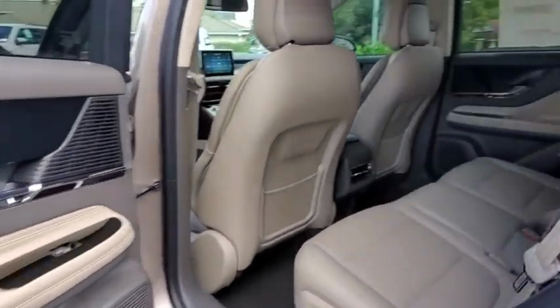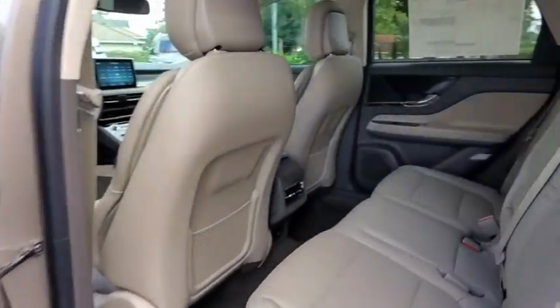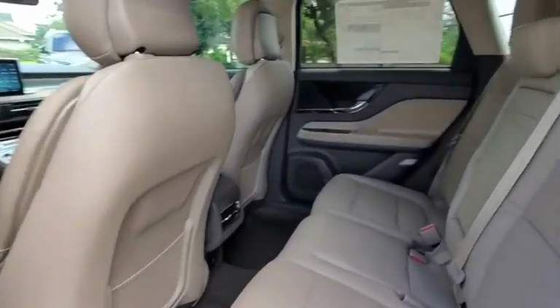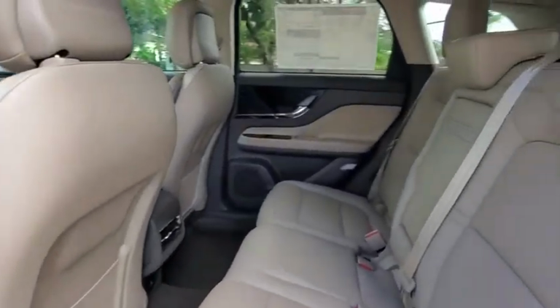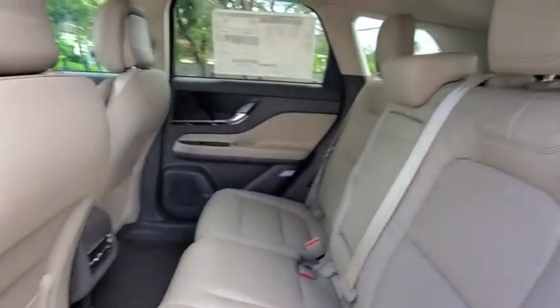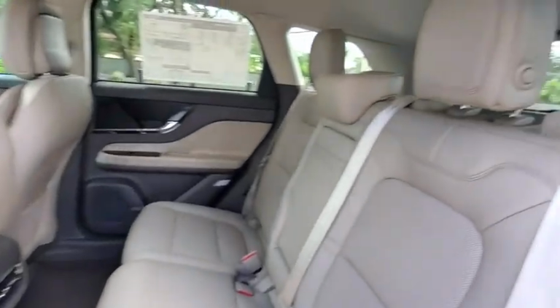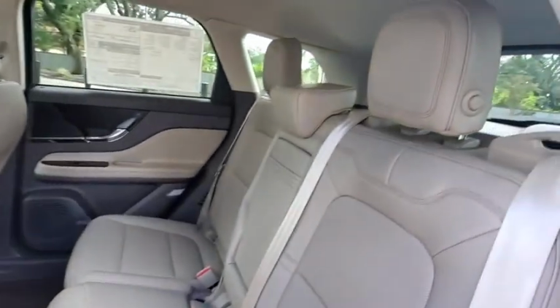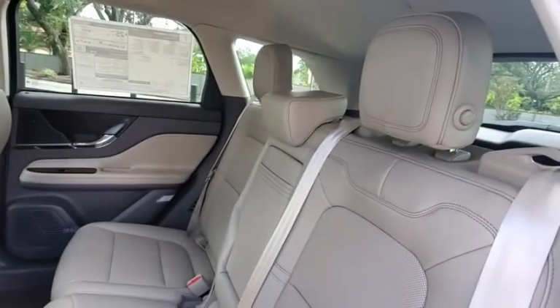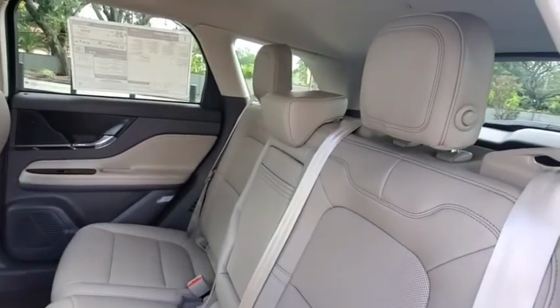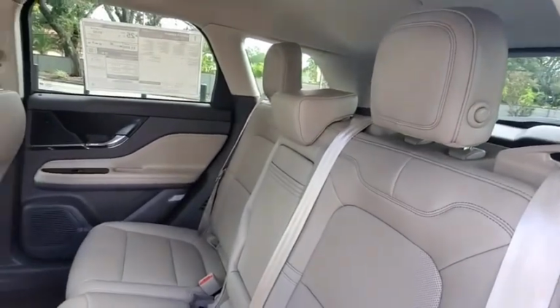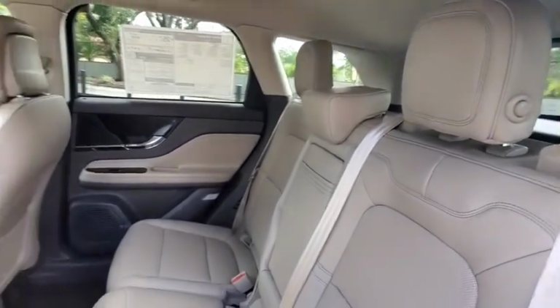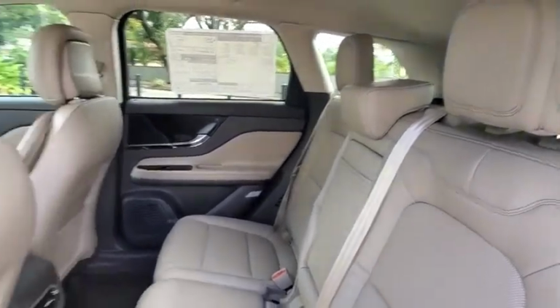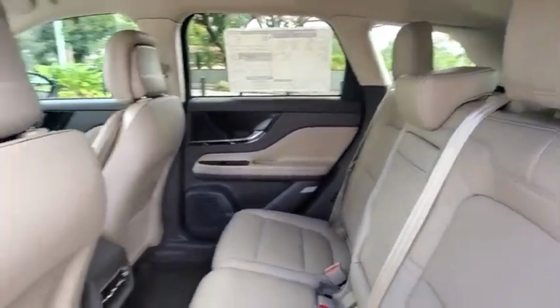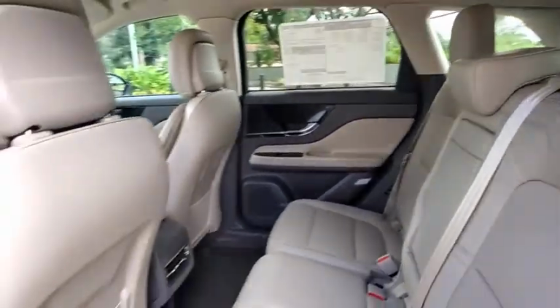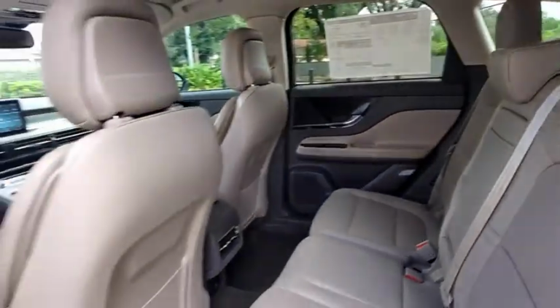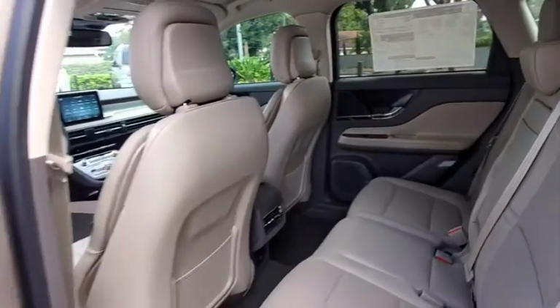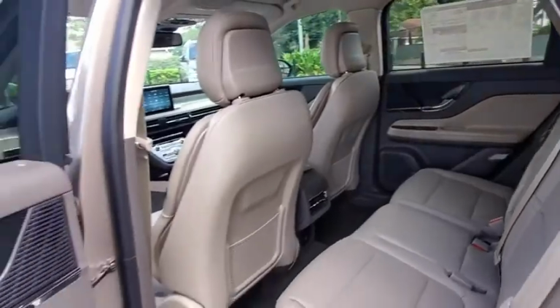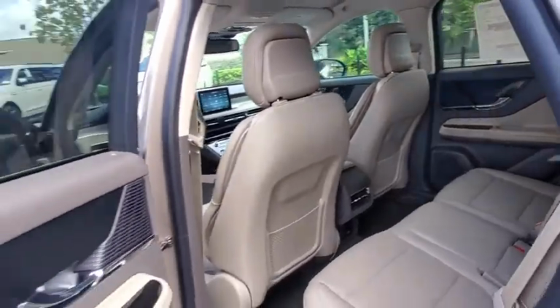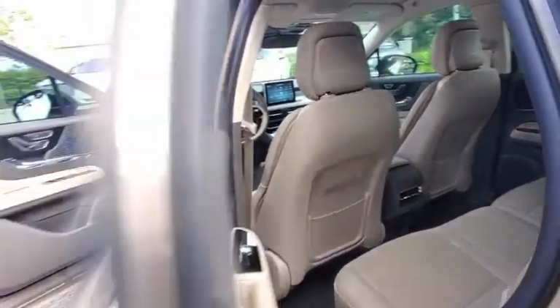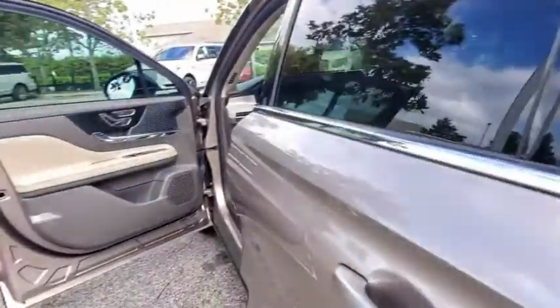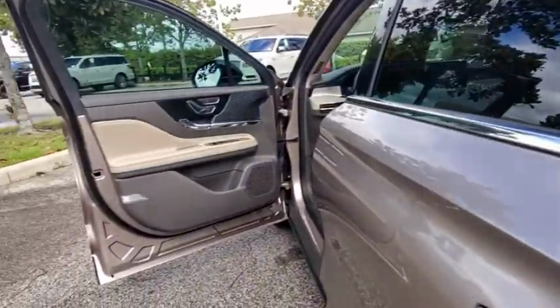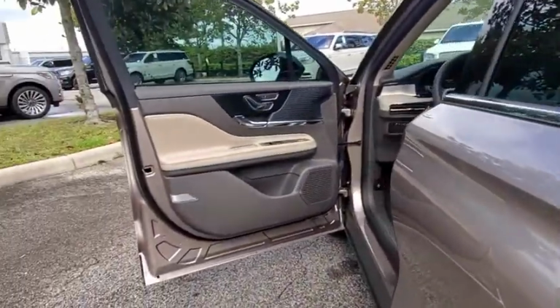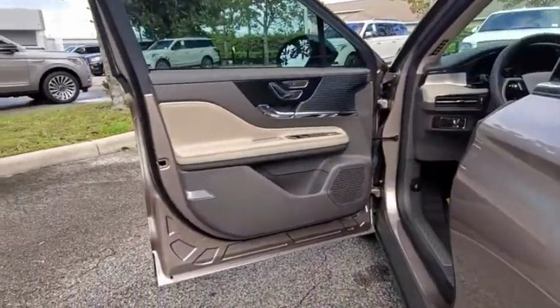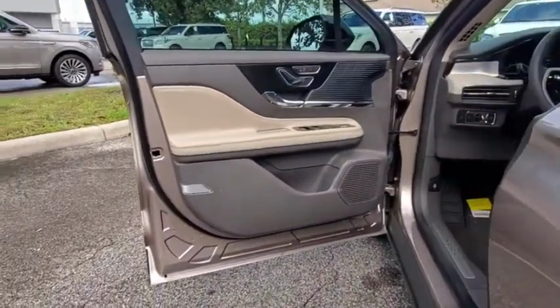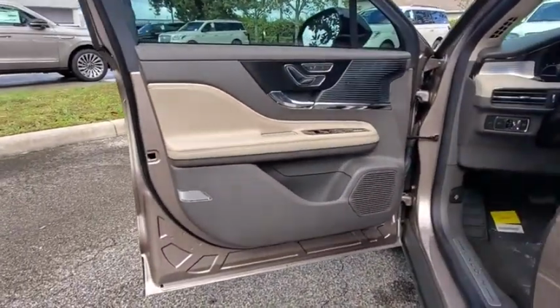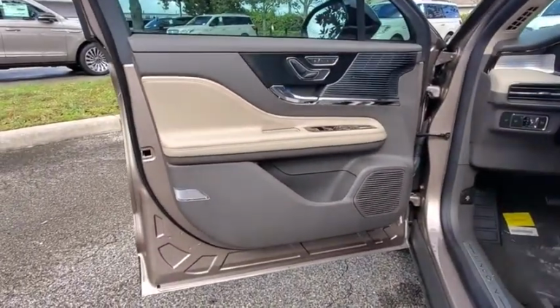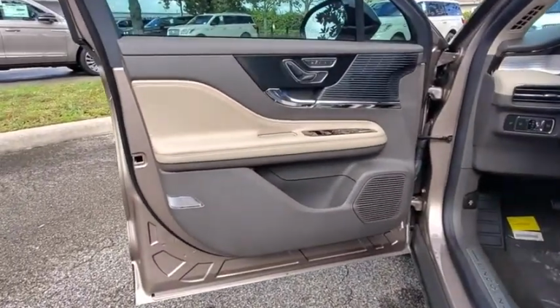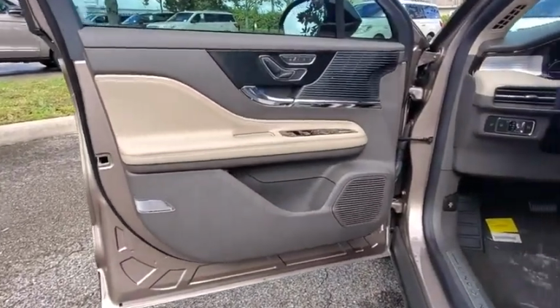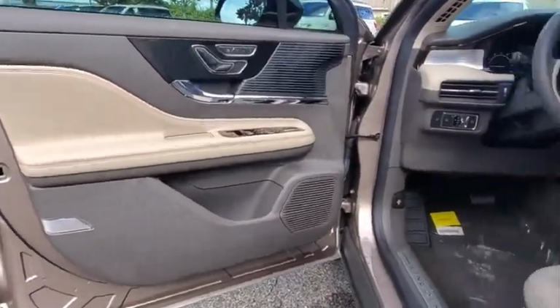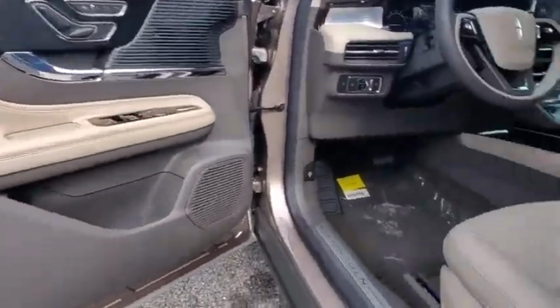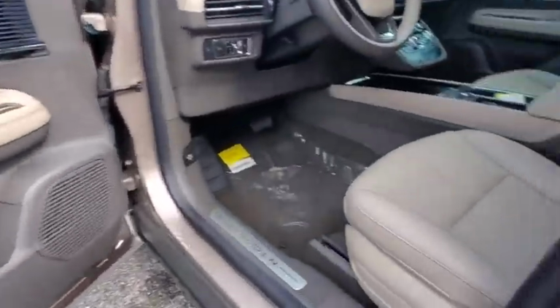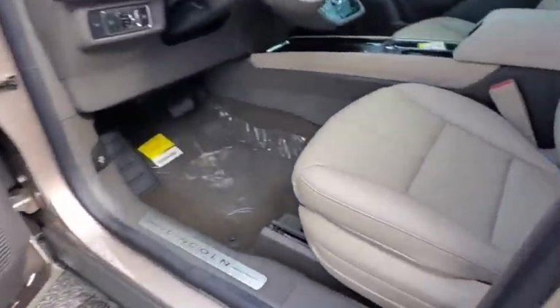Leather-wrapped steering wheel, power steering, adjustable steering wheel, cruise control, keyless start, auto-dimming rear-view mirror, floor mats, aluminum wheels.